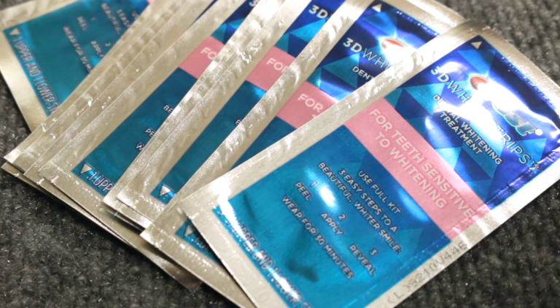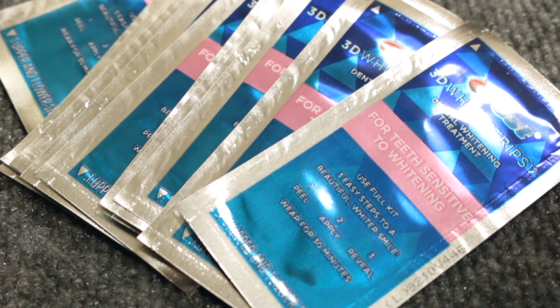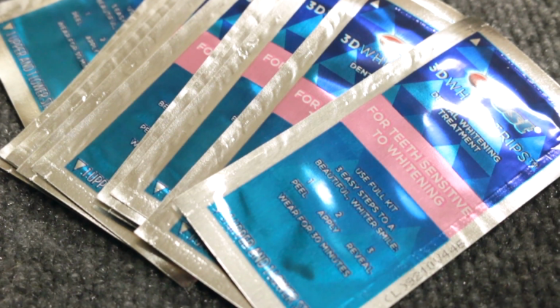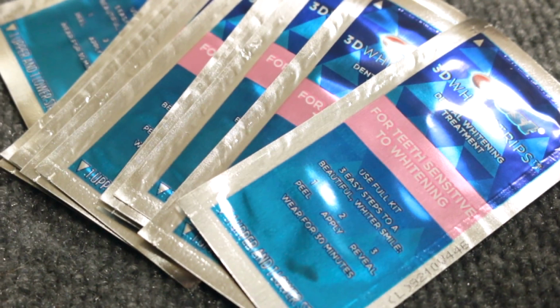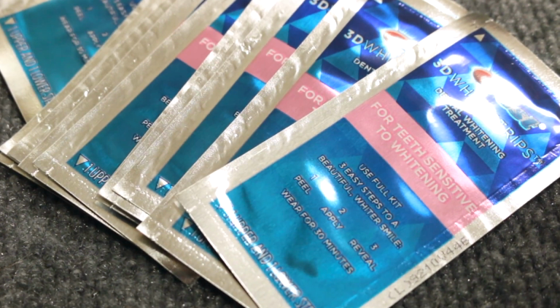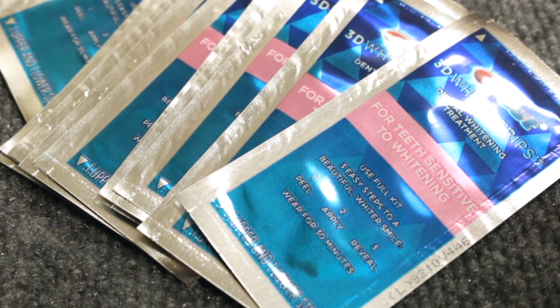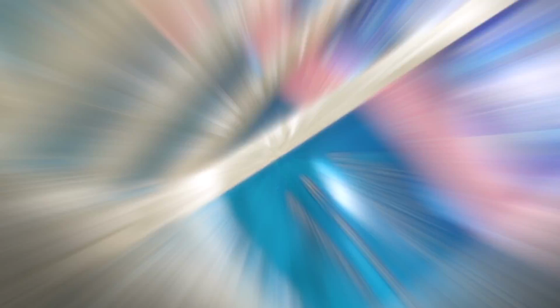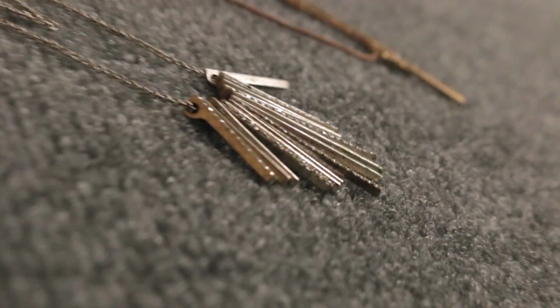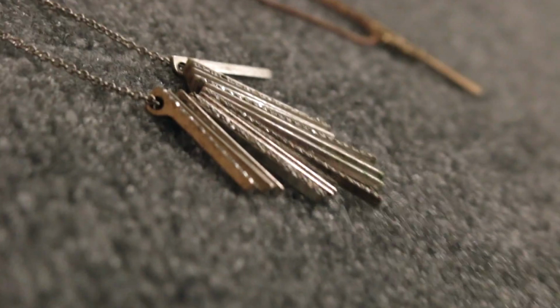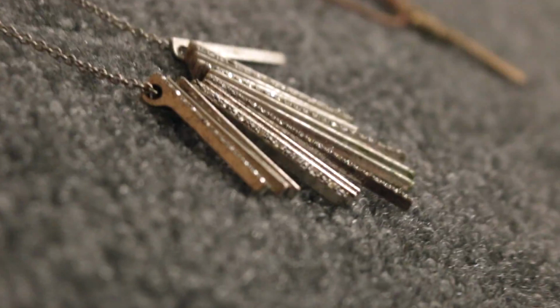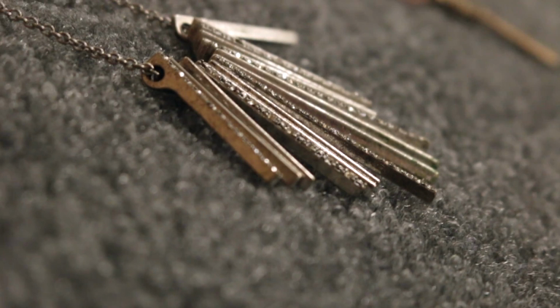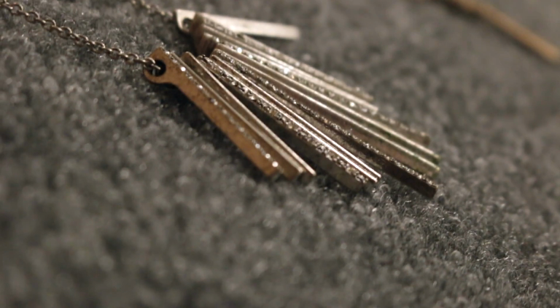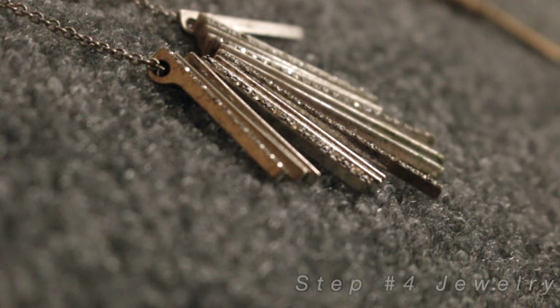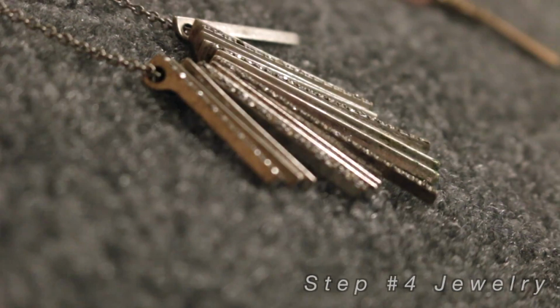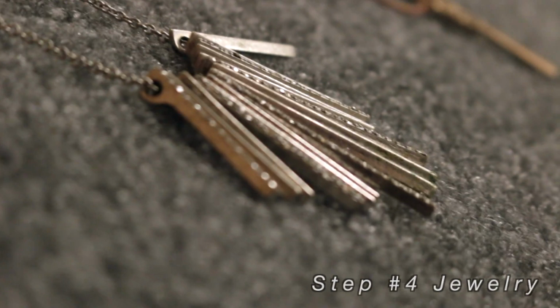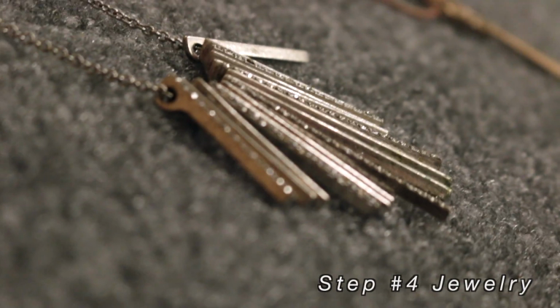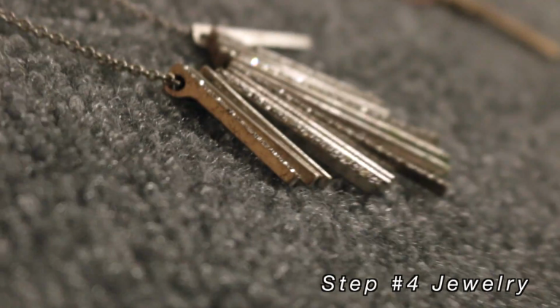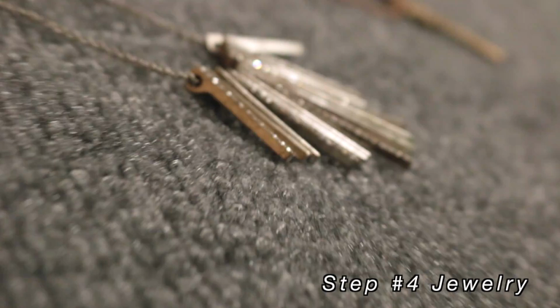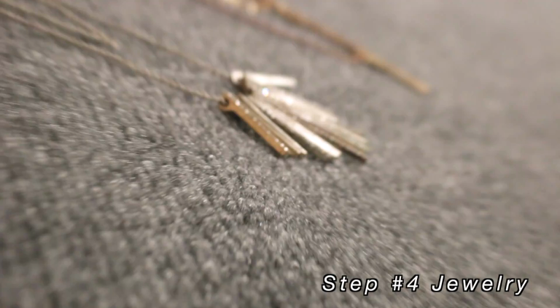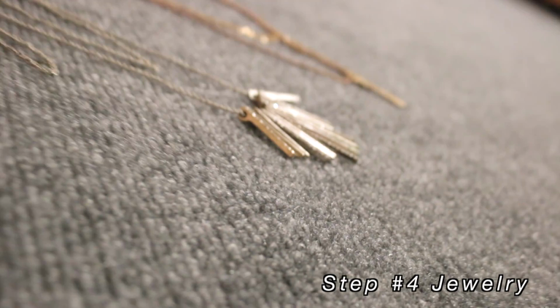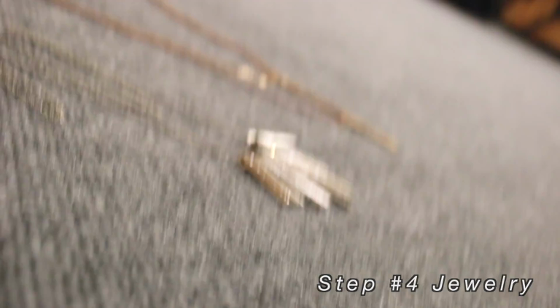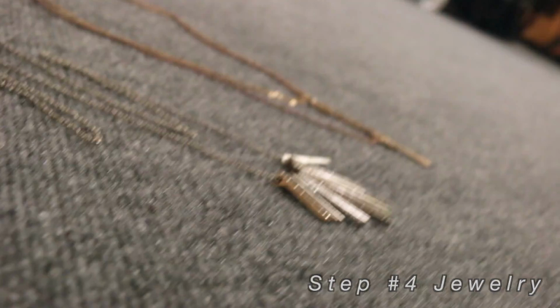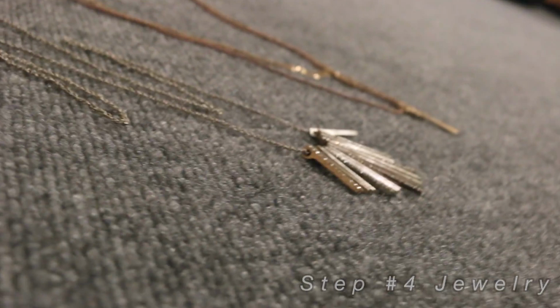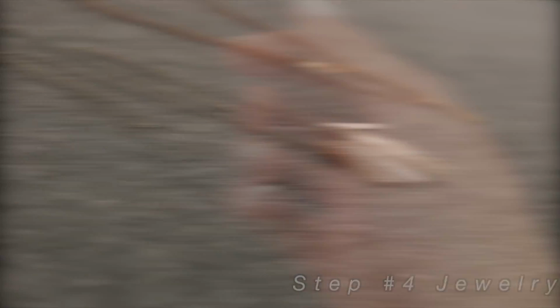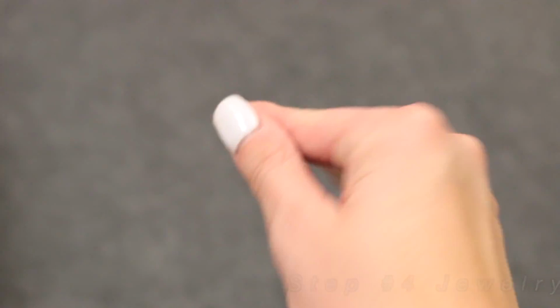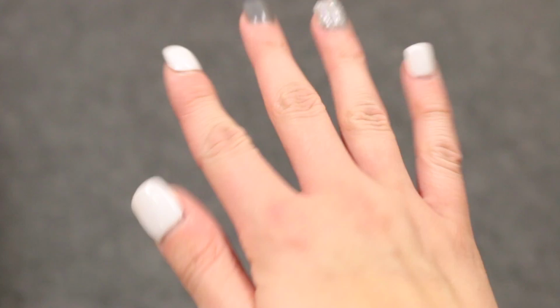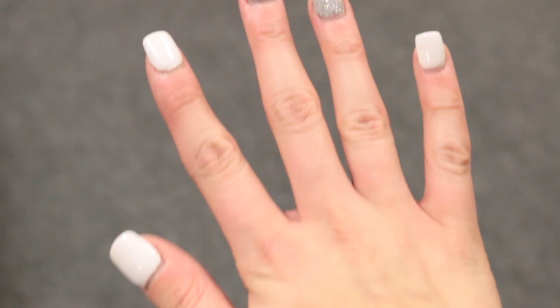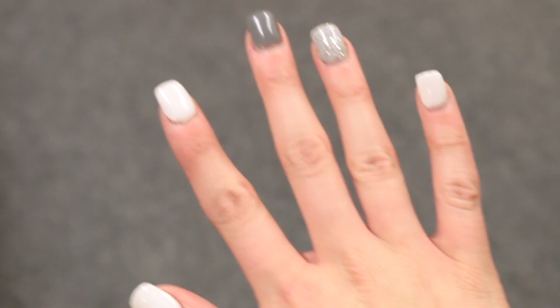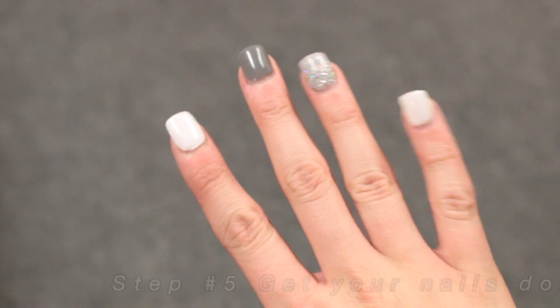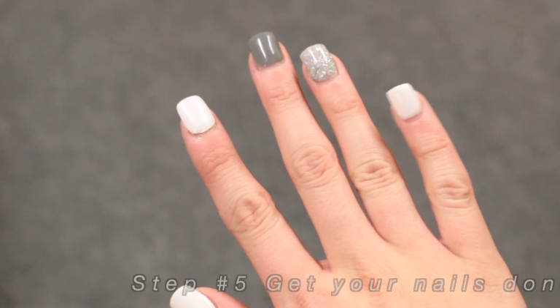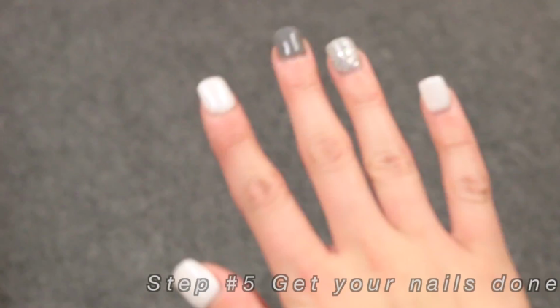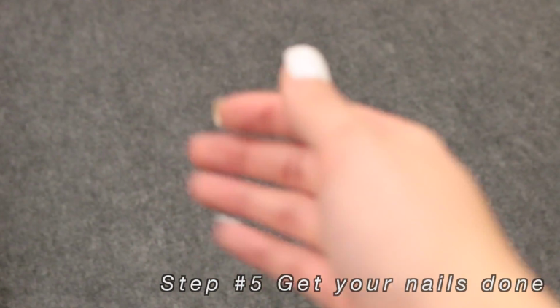They also have regular ones if your teeth are not sensitive. Jewelry is pretty inexpensive and I think it can spice up any outfit depending on what you're wearing. My fifth step is to just get your nails done.